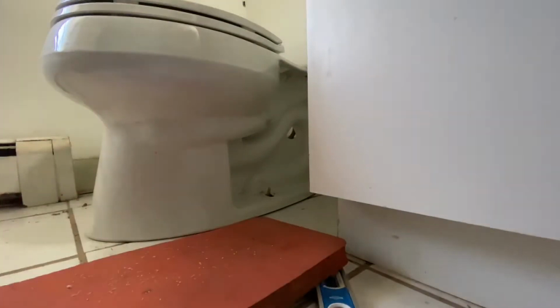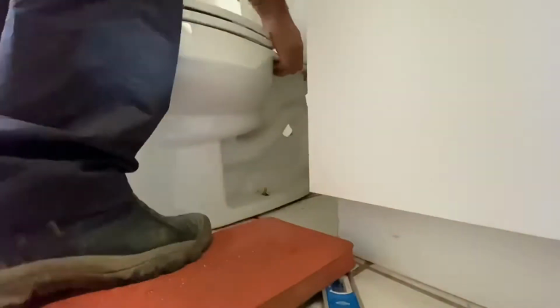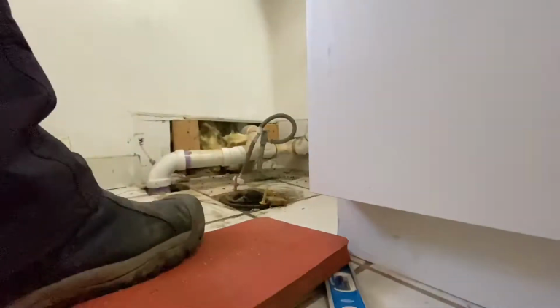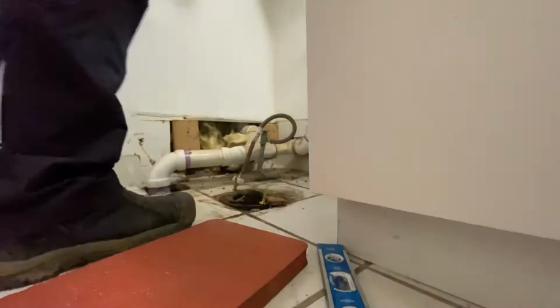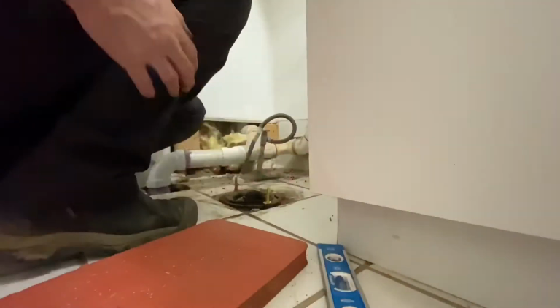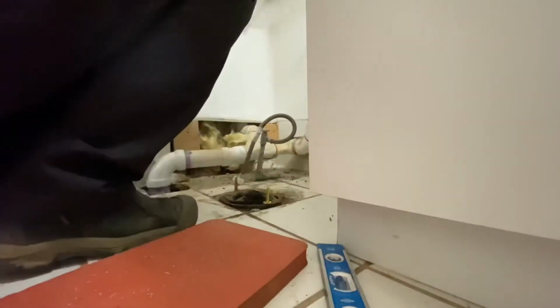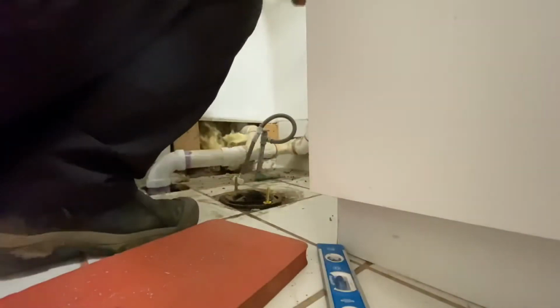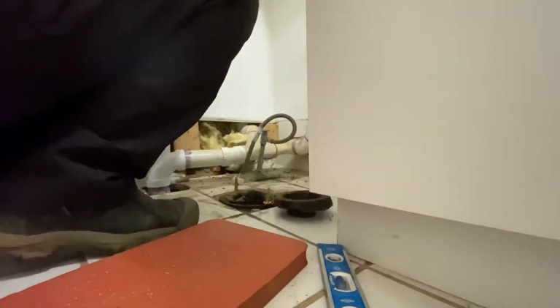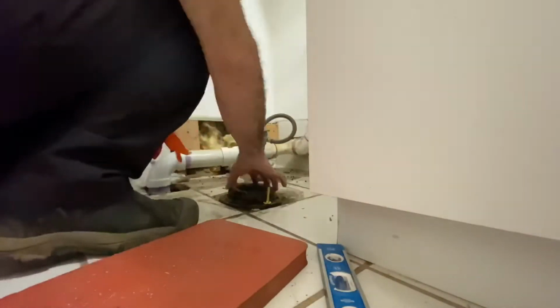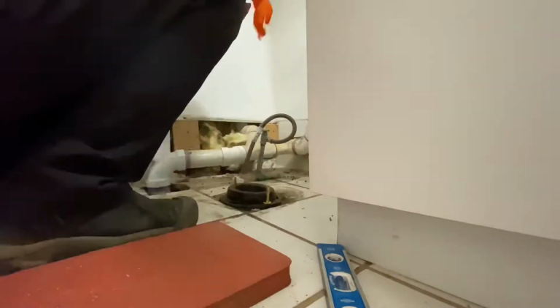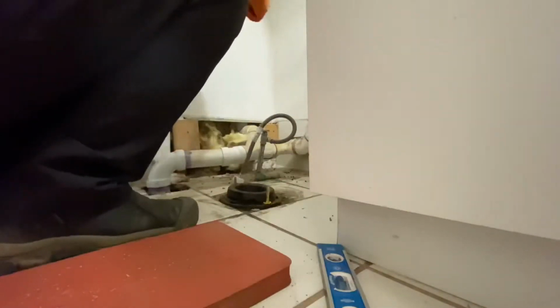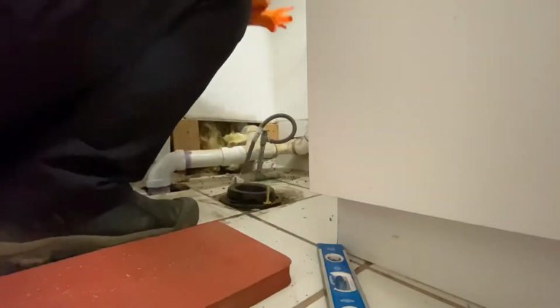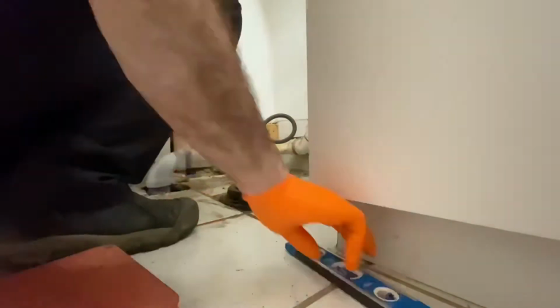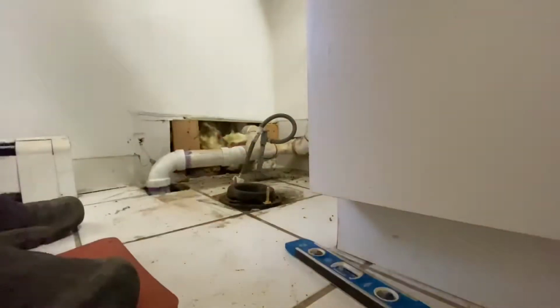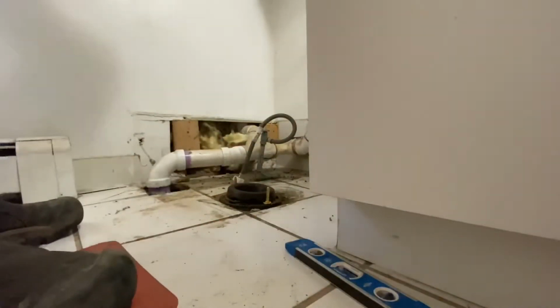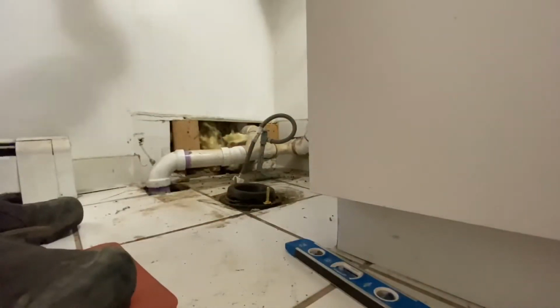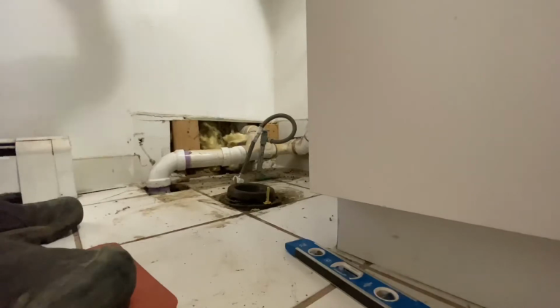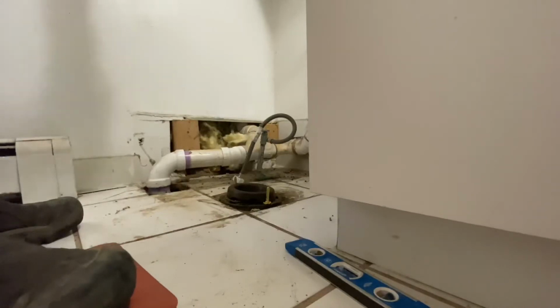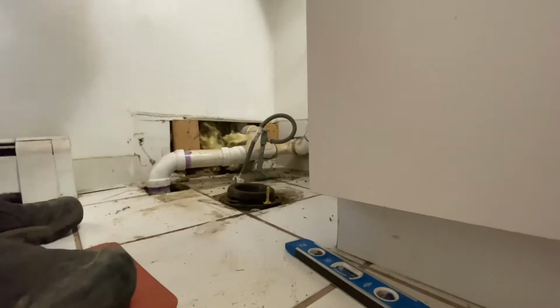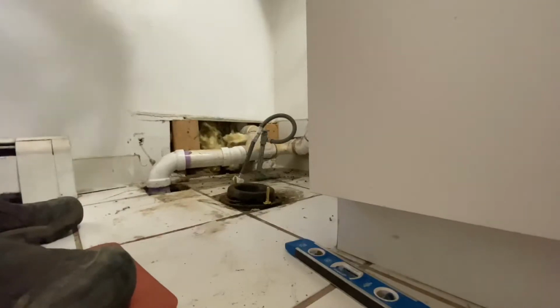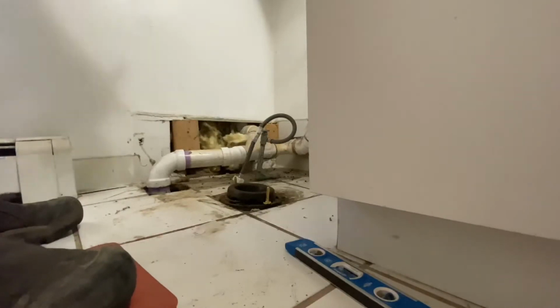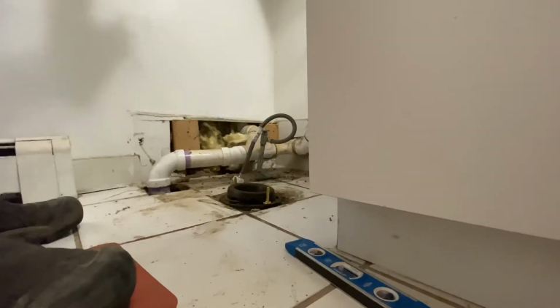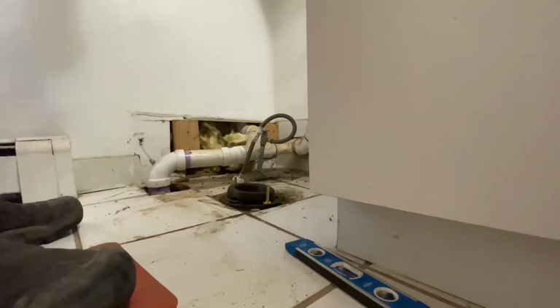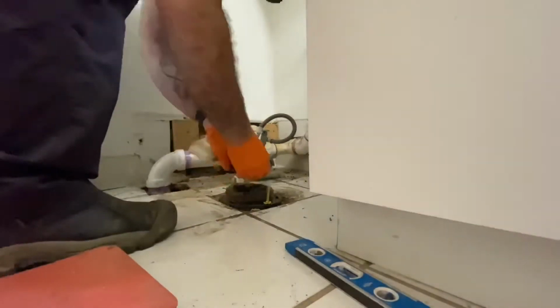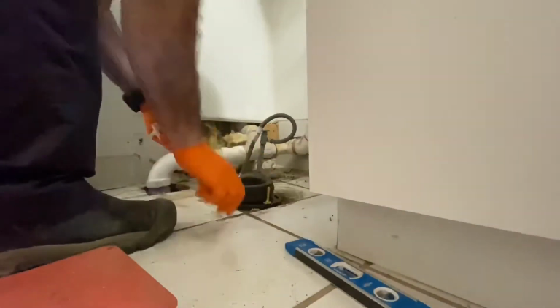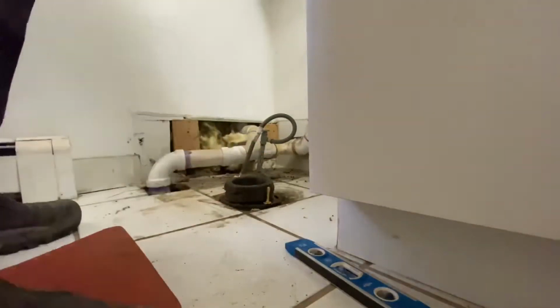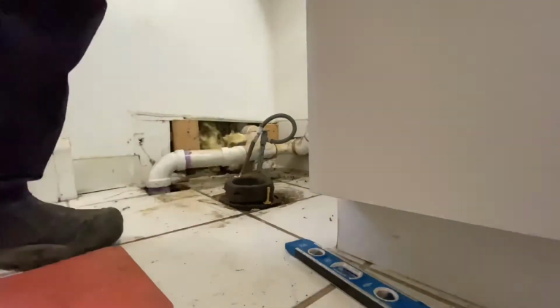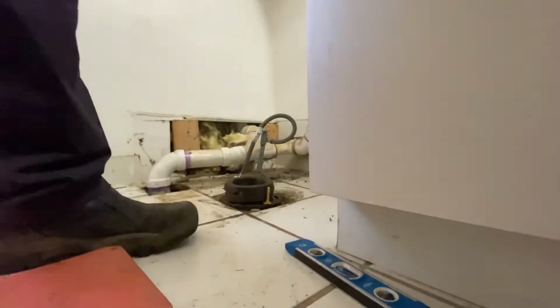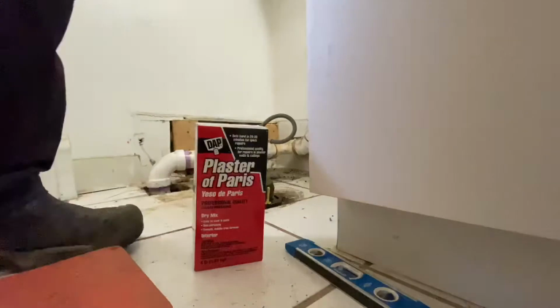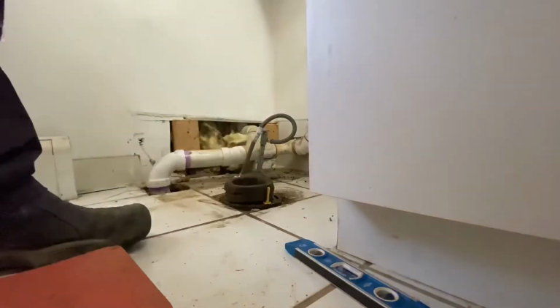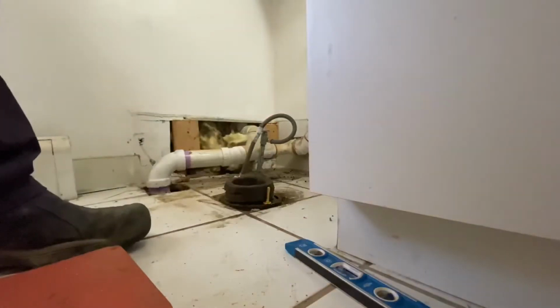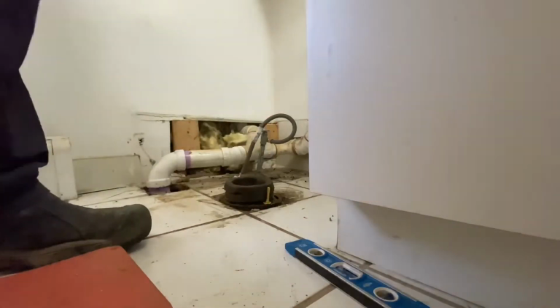Today I'm doing a step-by-step on setting a toilet with plaster of Paris. I dry fit the toilet and put a pencil marker on the floor so I know where to put the plaster. I did use double wax because of the floor.